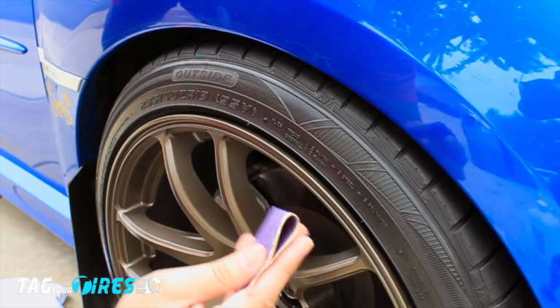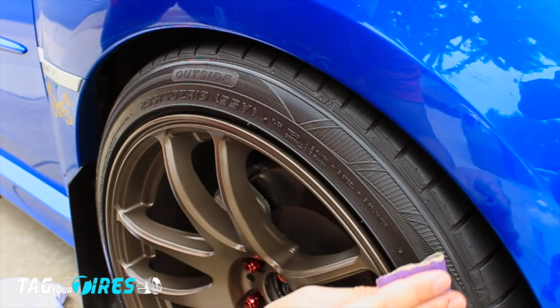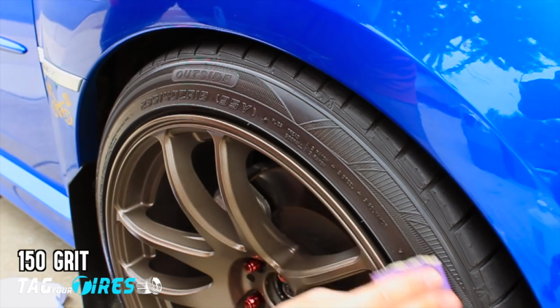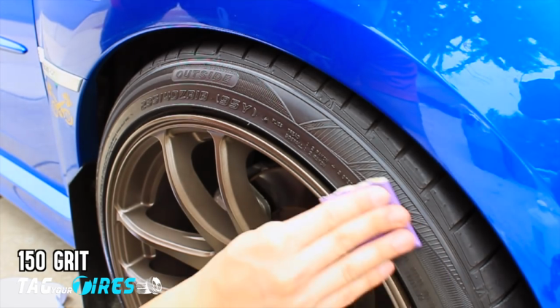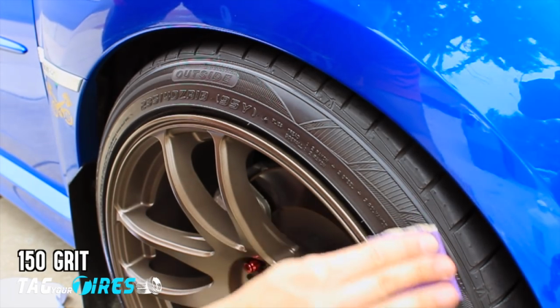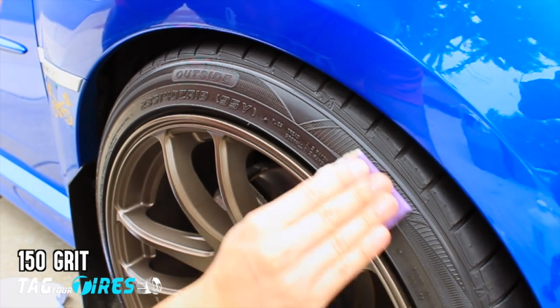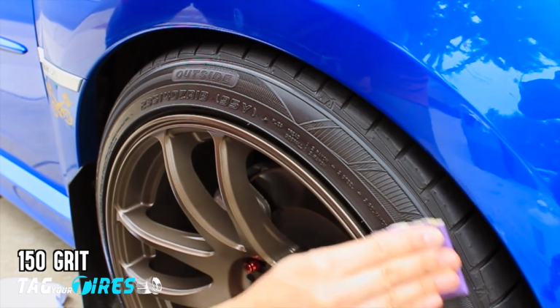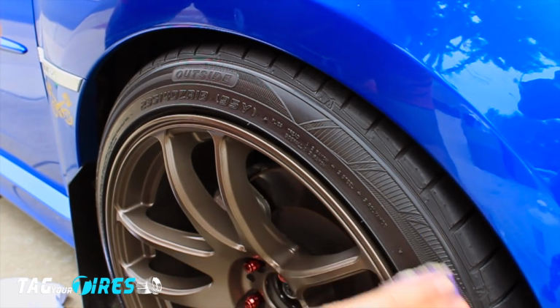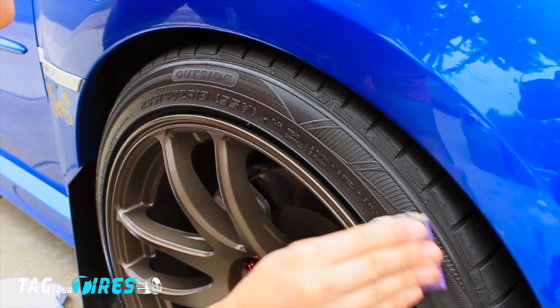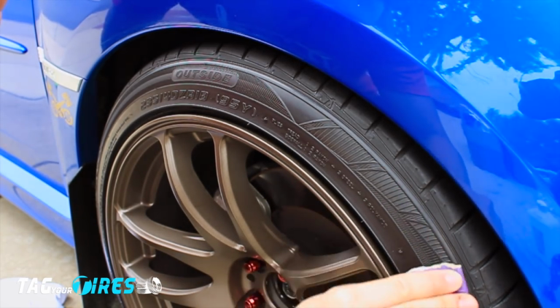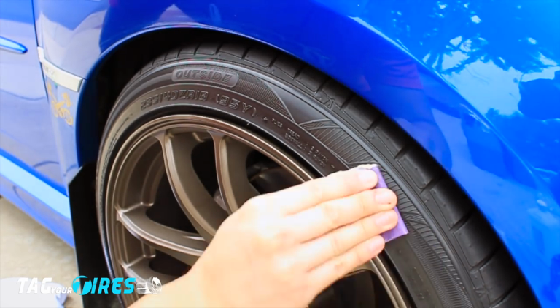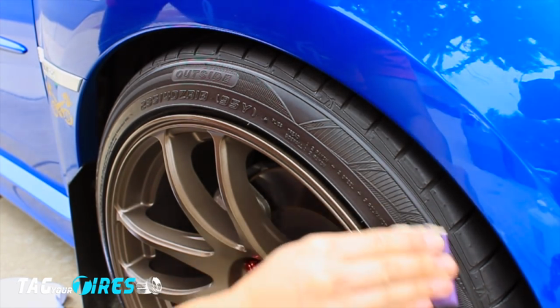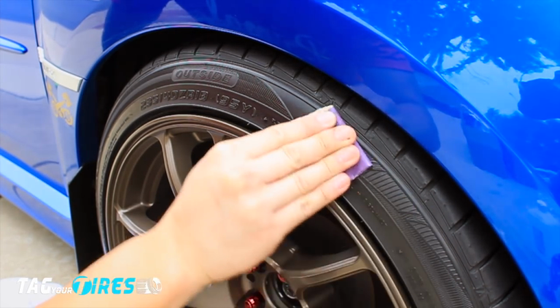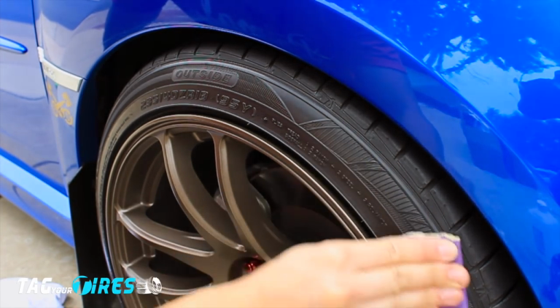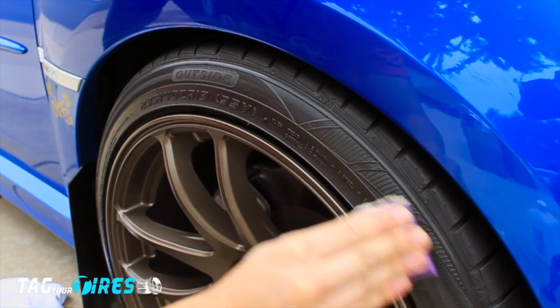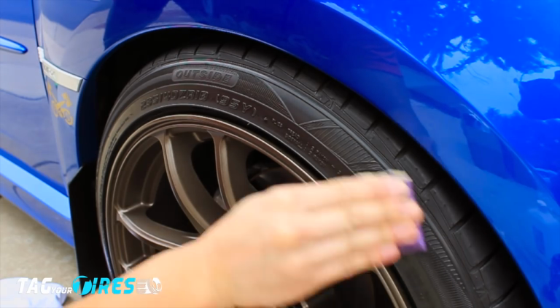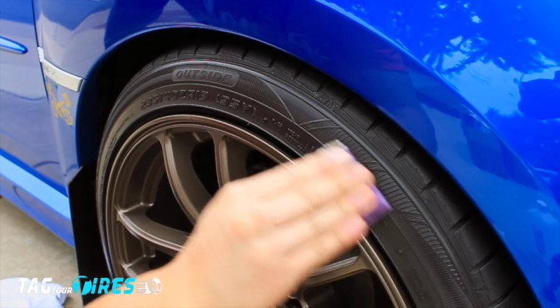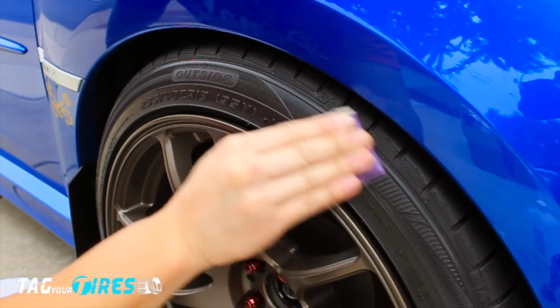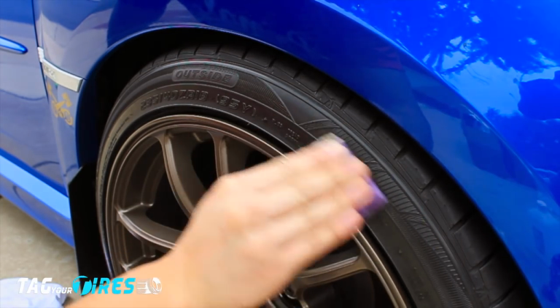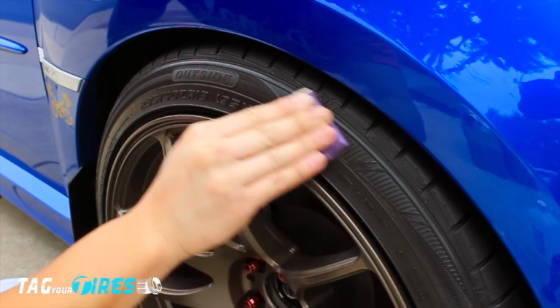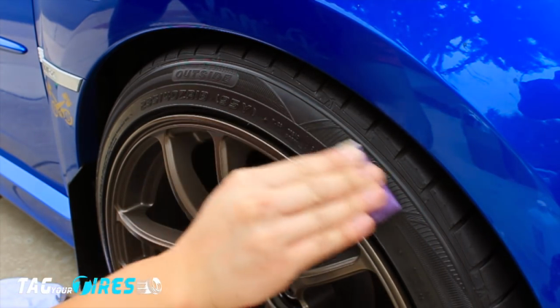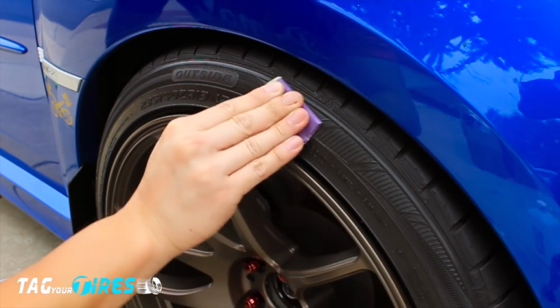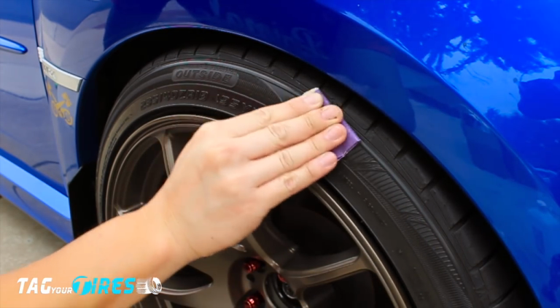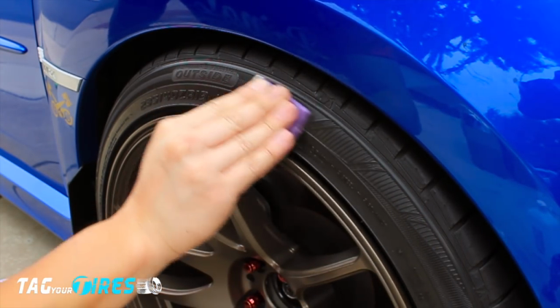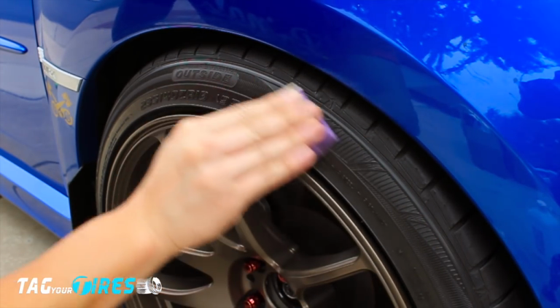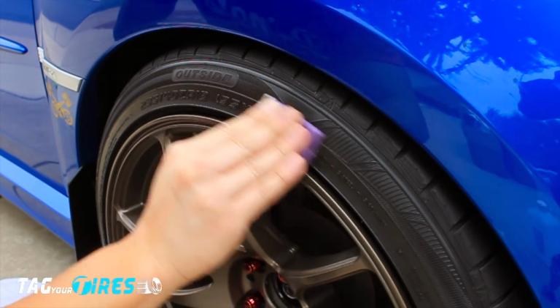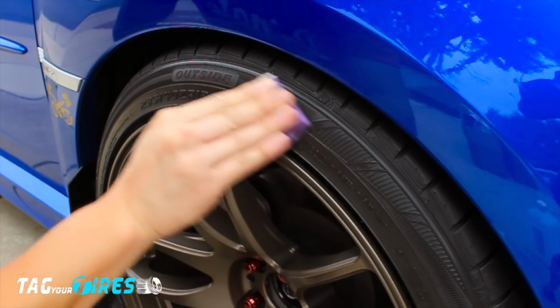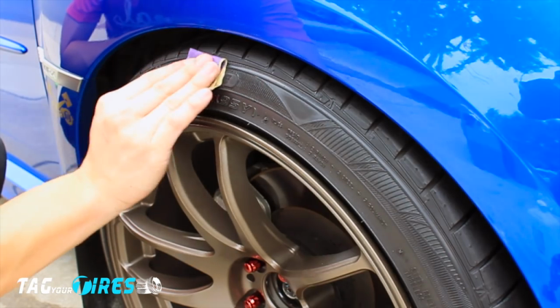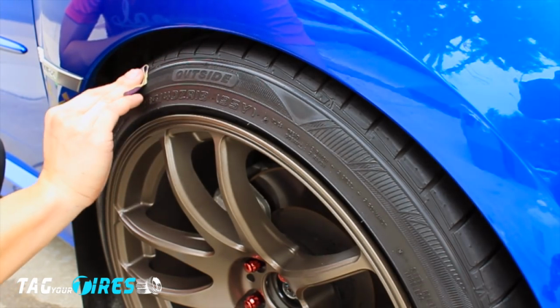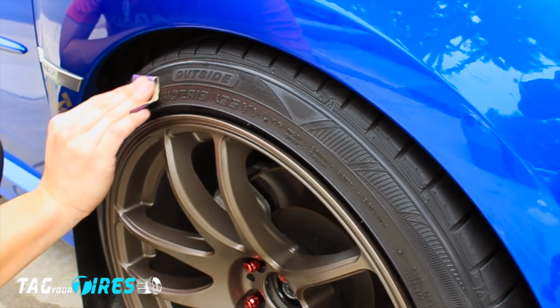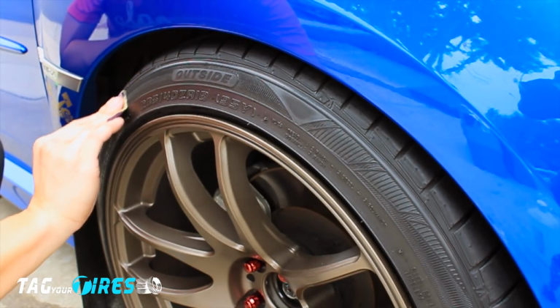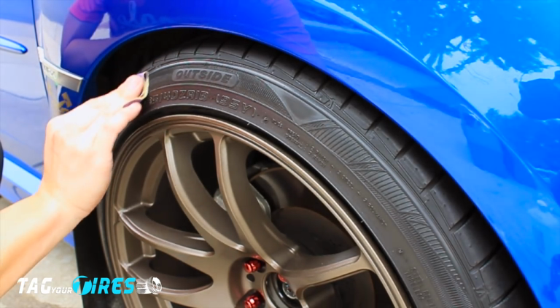Take your sandpaper and start scrubbing where you're going to apply your letters. The goal is to create a clean new surface for the letters to stick to your tires. Even light pressure is recommended. As you sand down your tire, just be careful not to hit your rim.